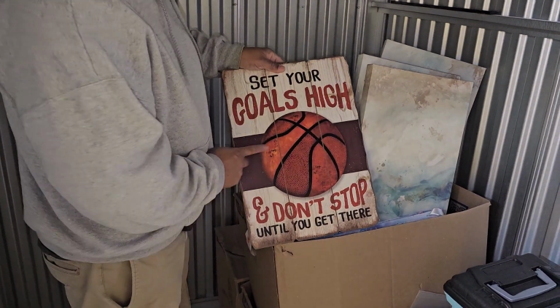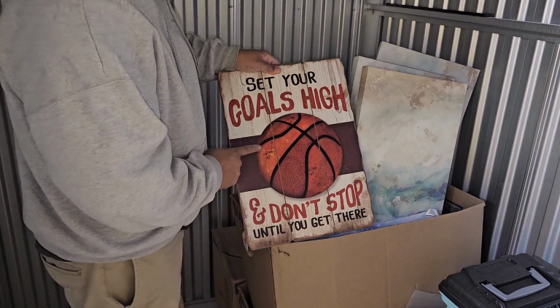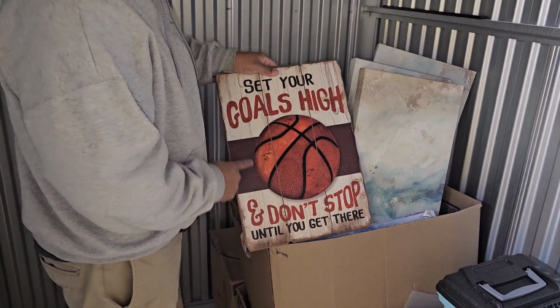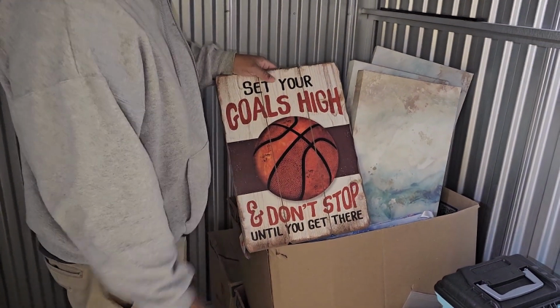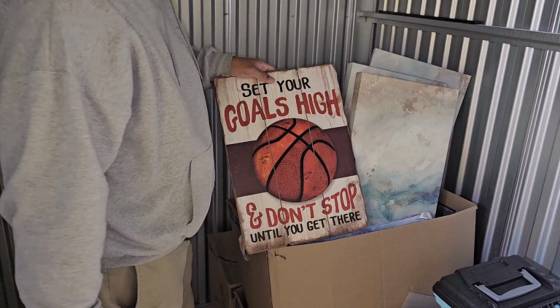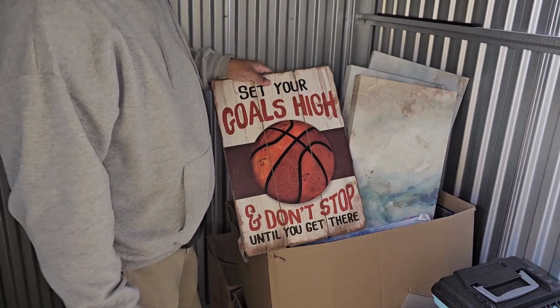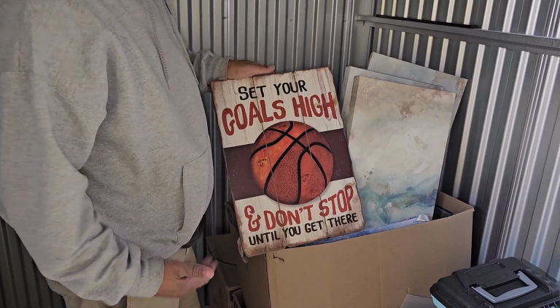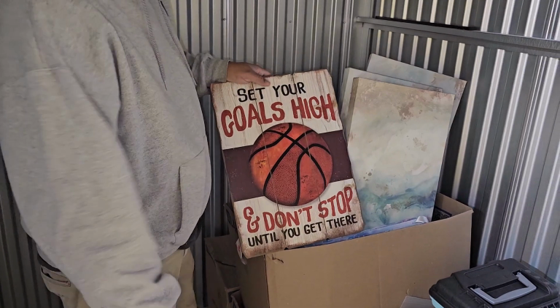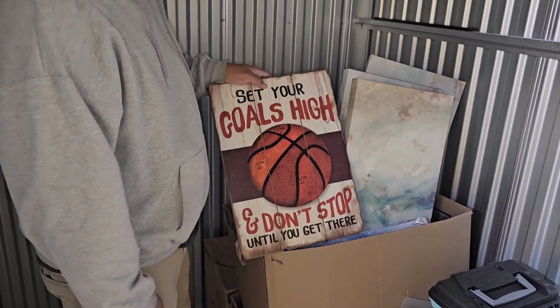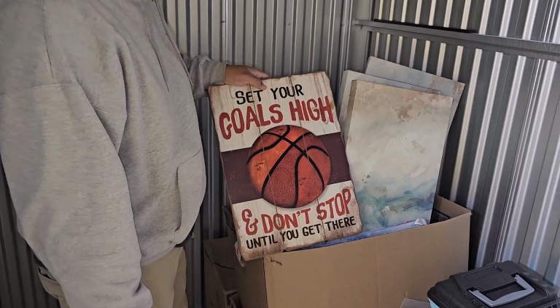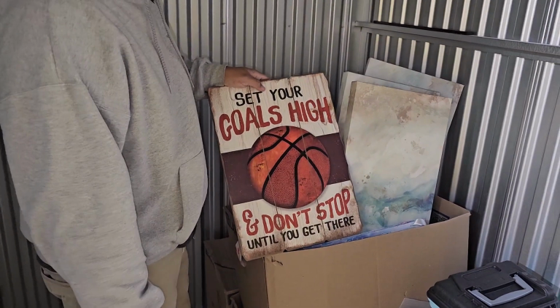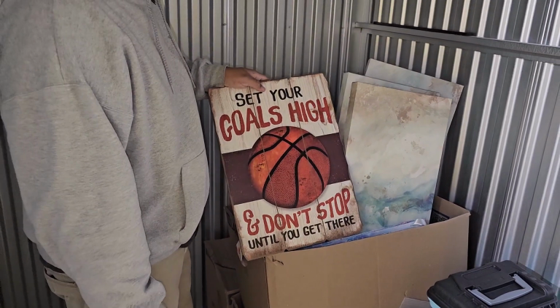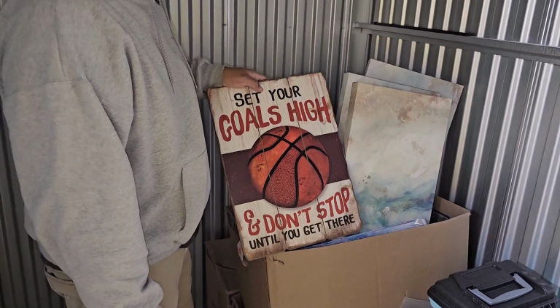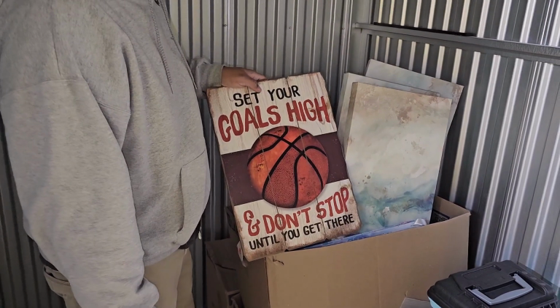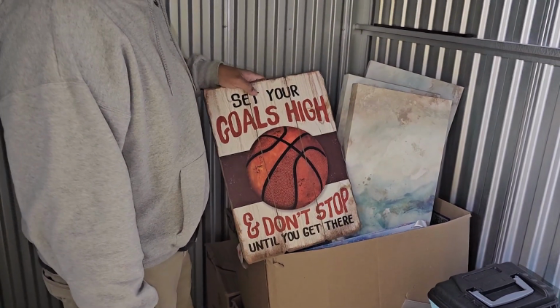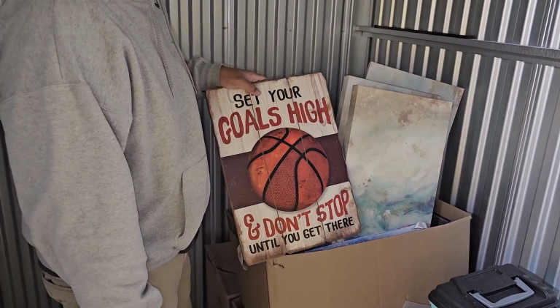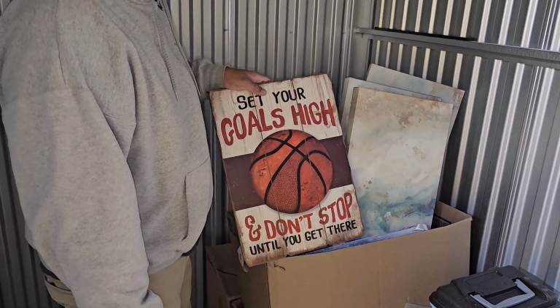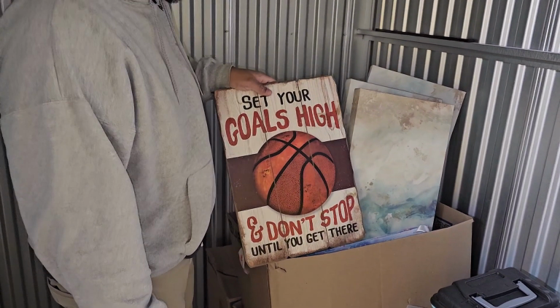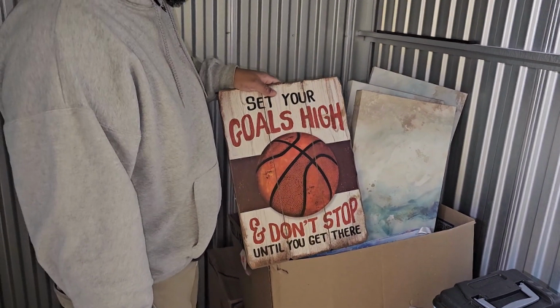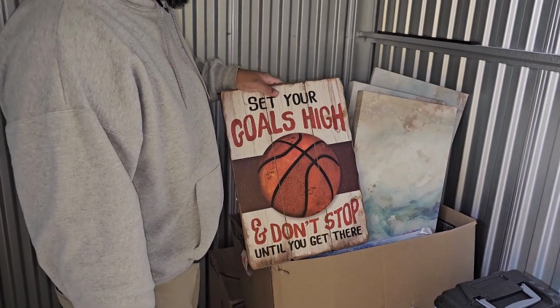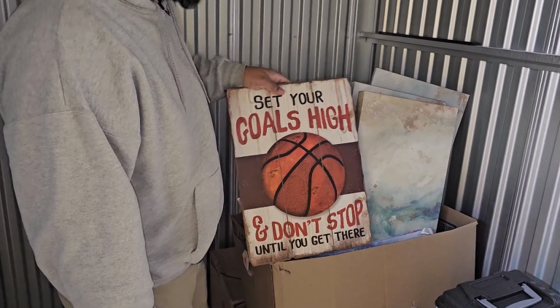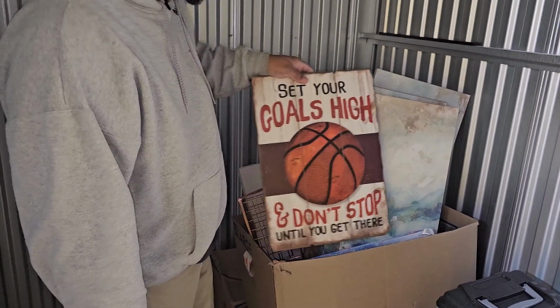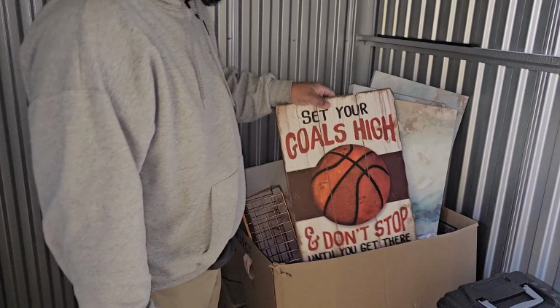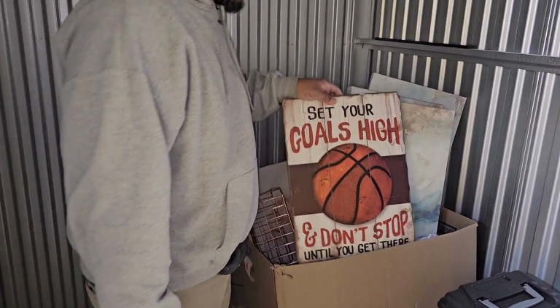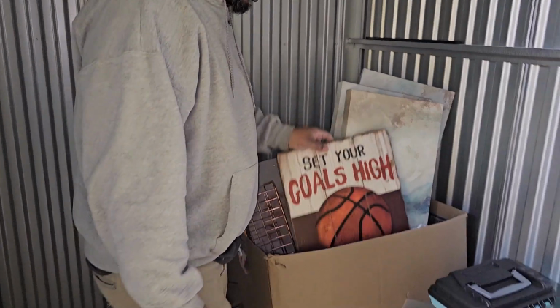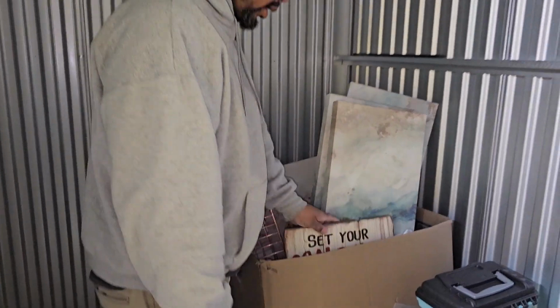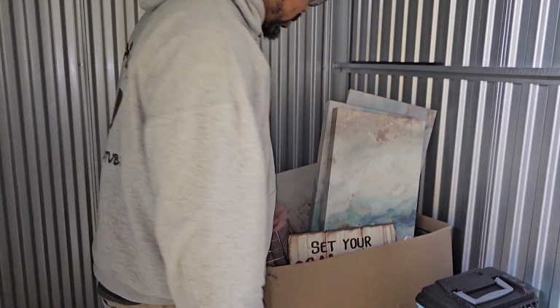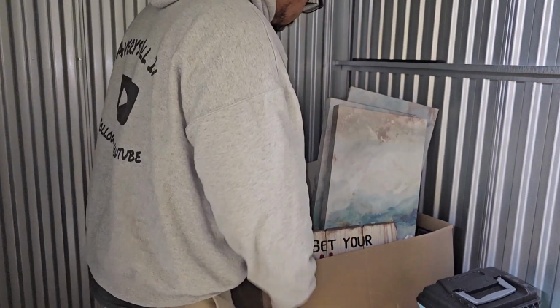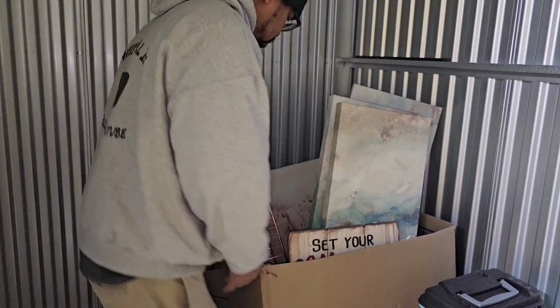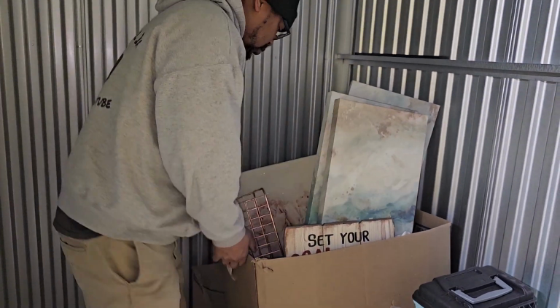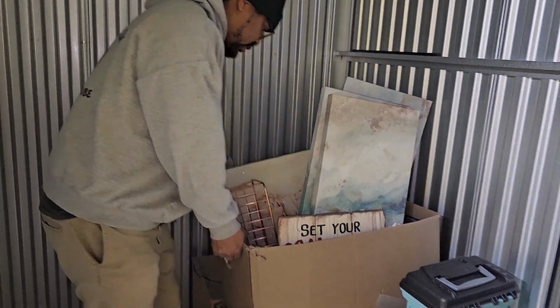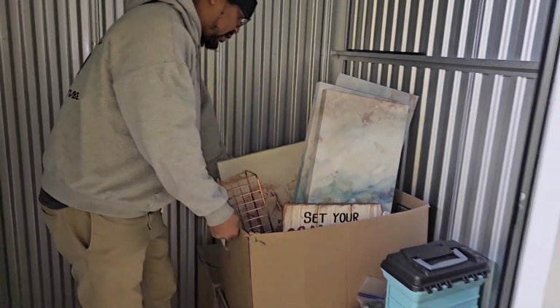Set your goals high and don't stop until you get there. Now this we could hang up as a little motivational piece in our warehouse. What do you think about that? Yep, all right.